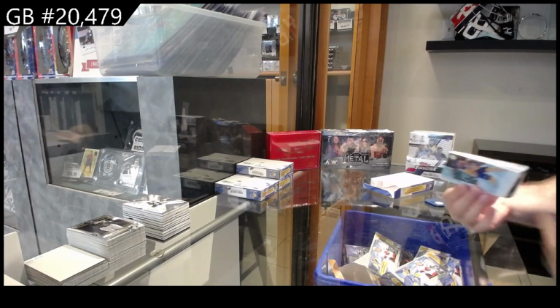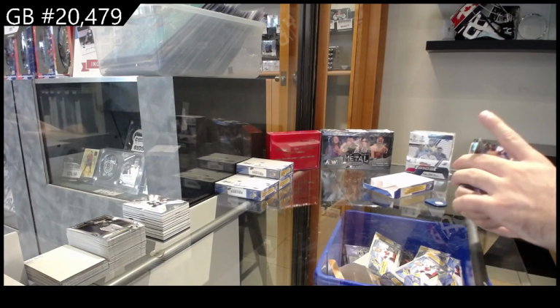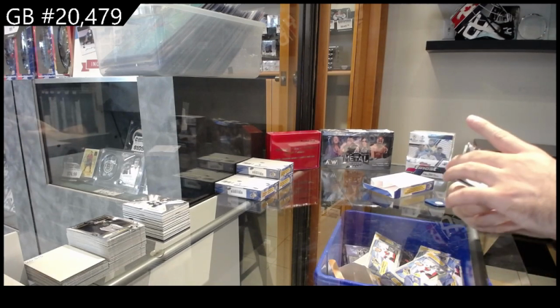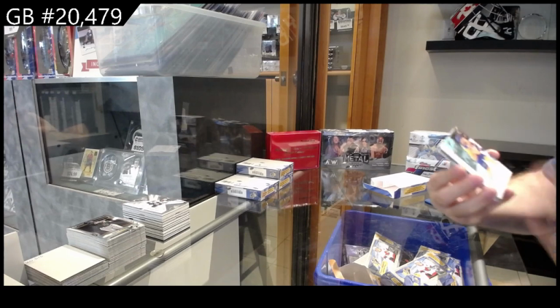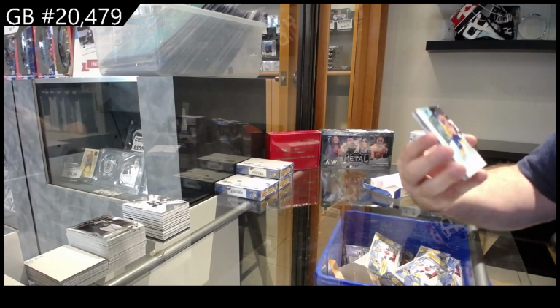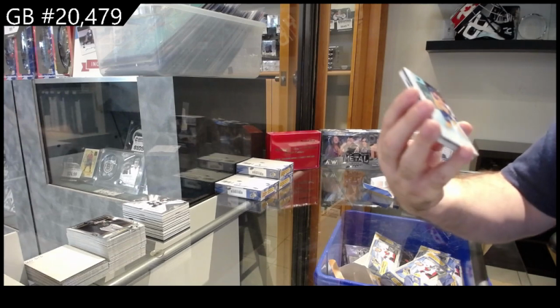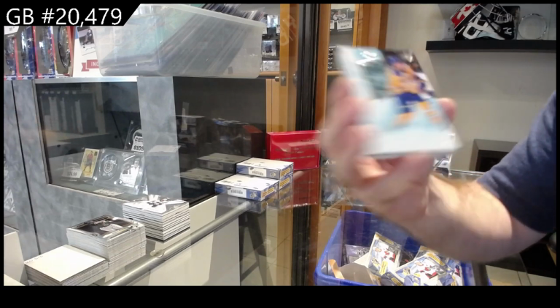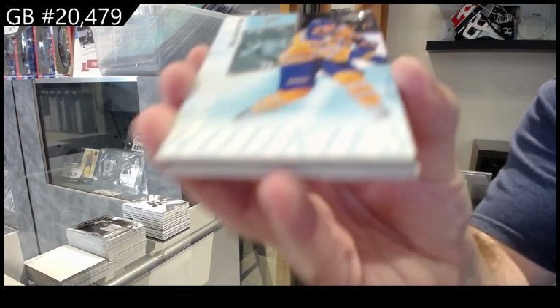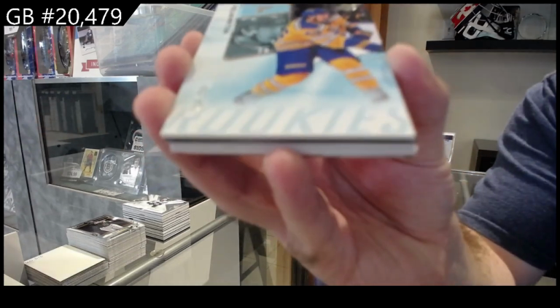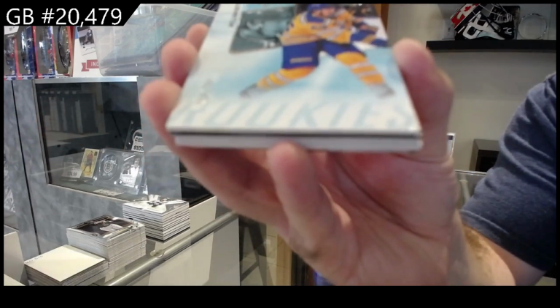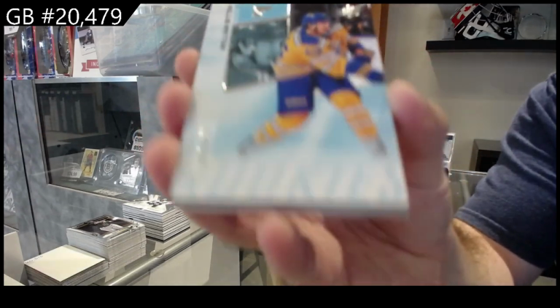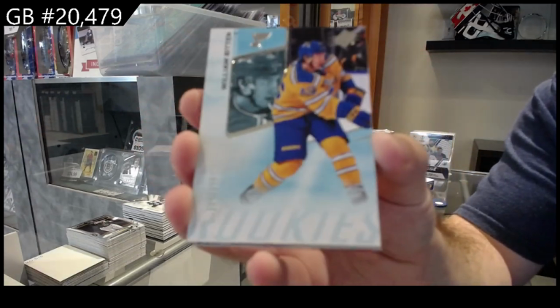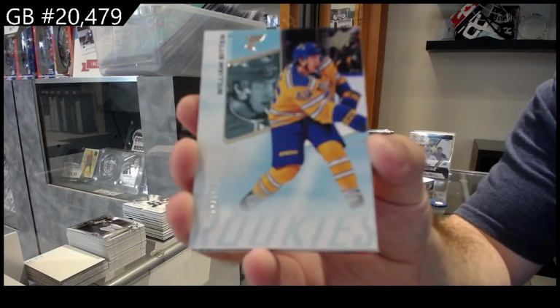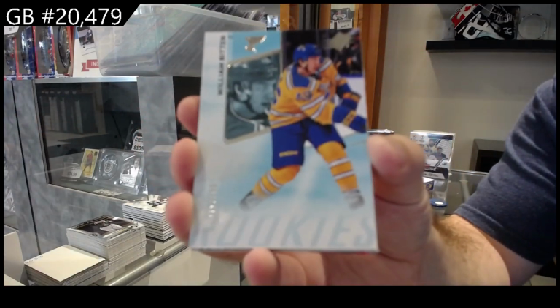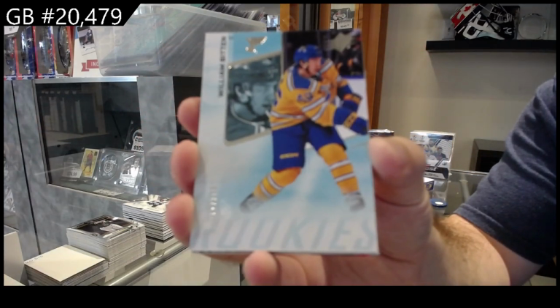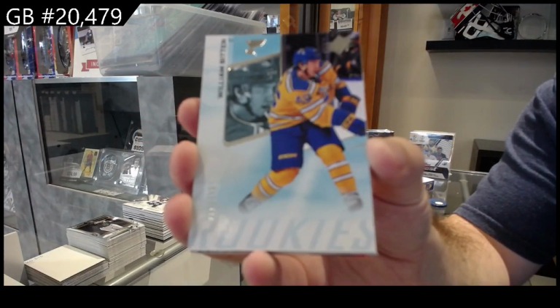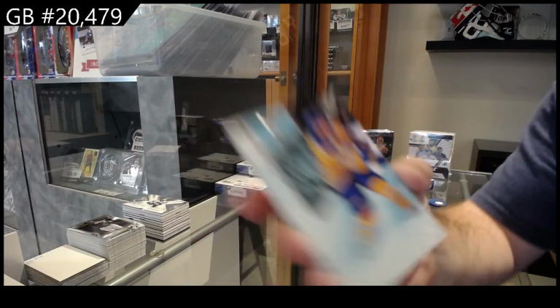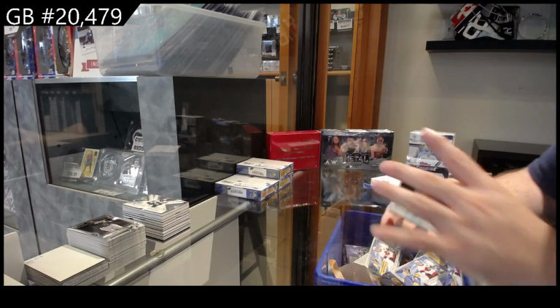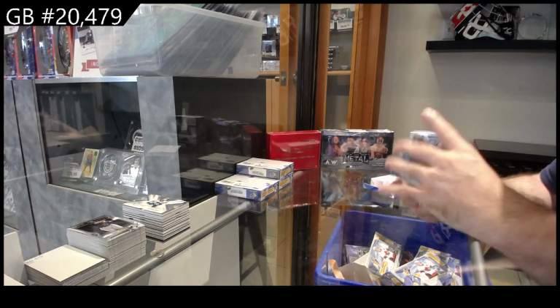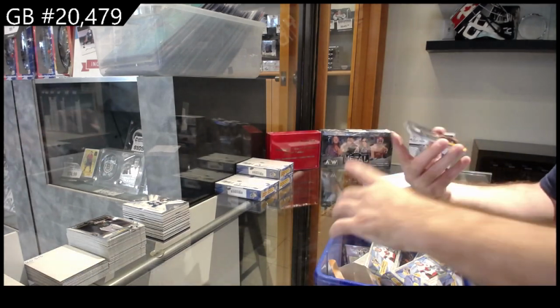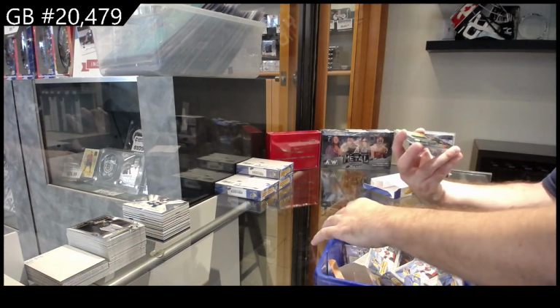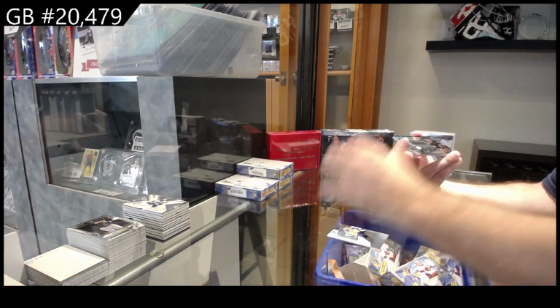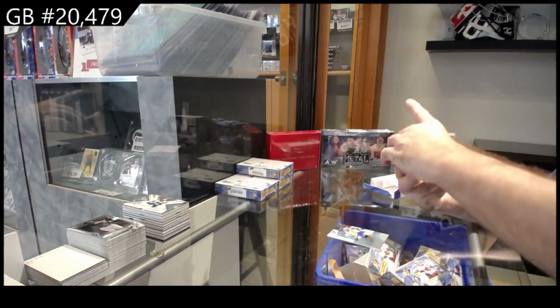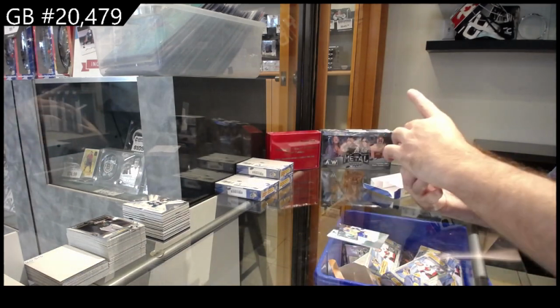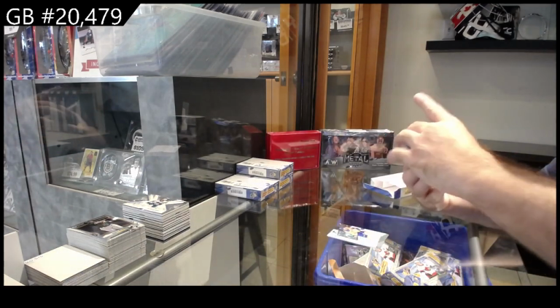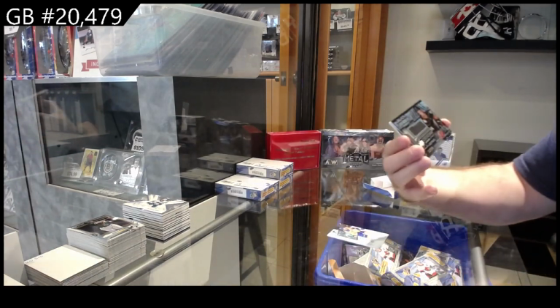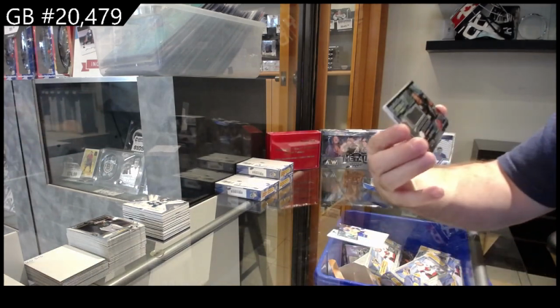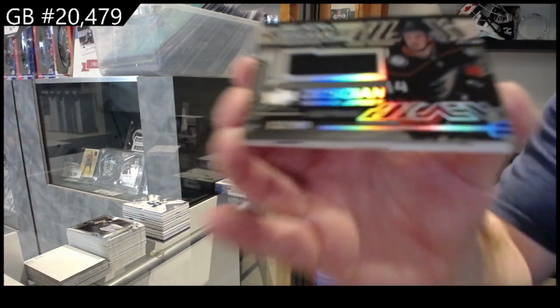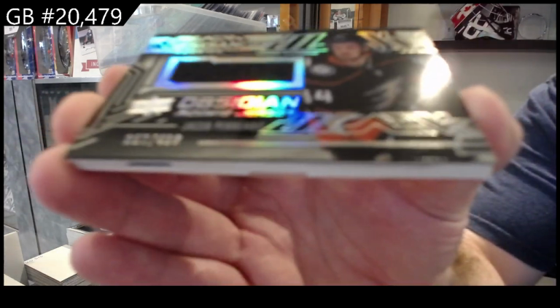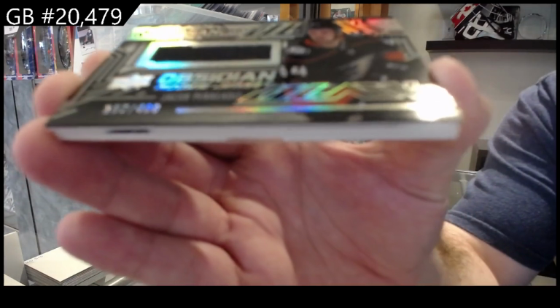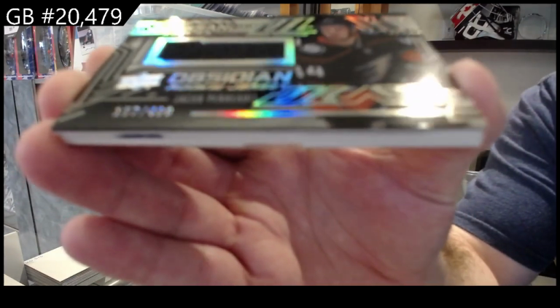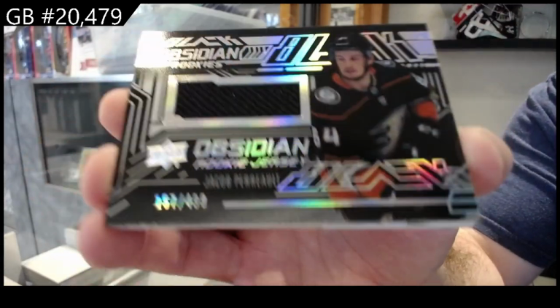We've got number to 299 Bittner for the Blues, Obsidian rookie jersey to 49 of Perot for the Ducks.